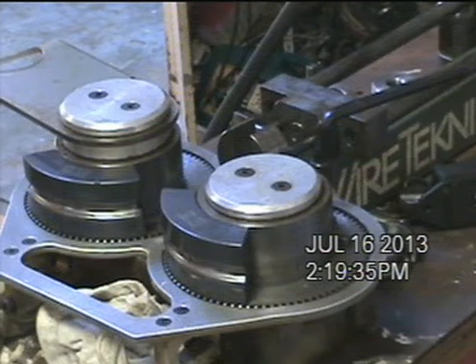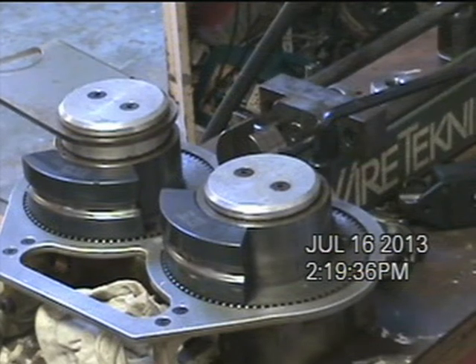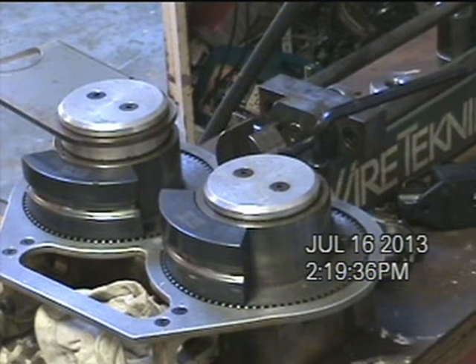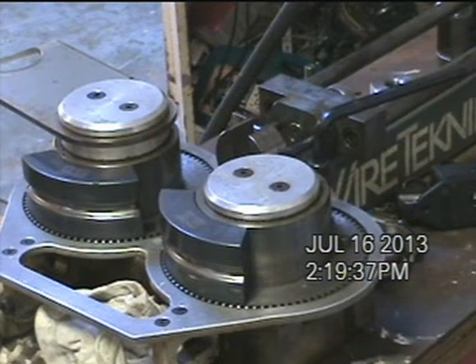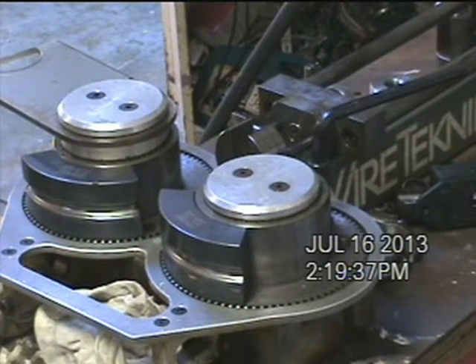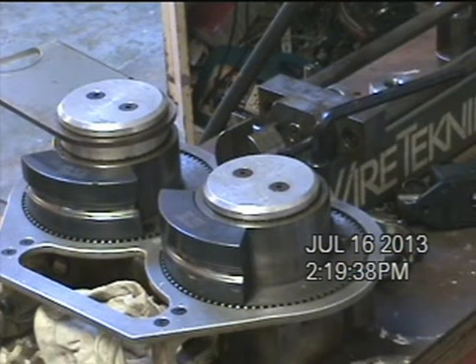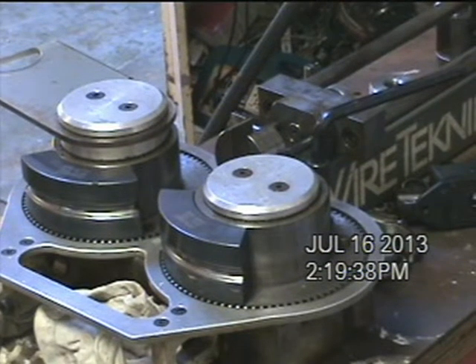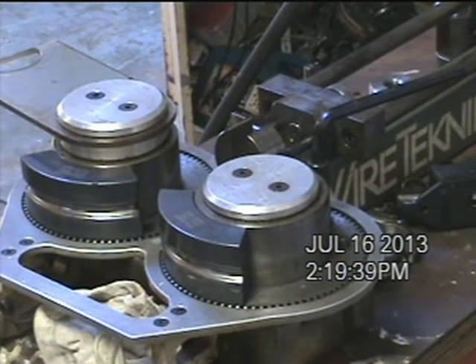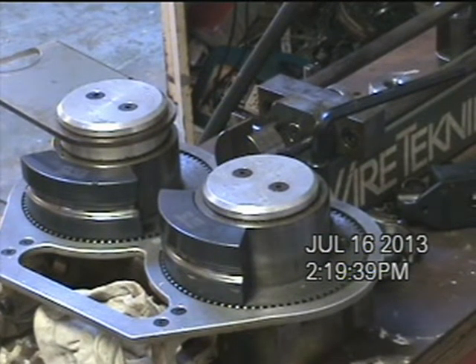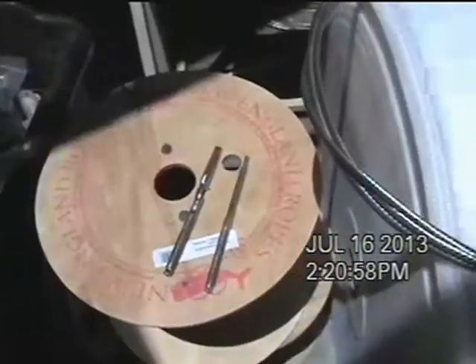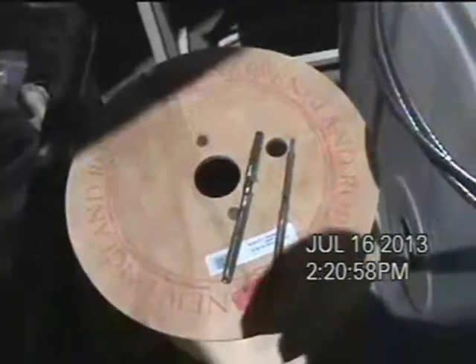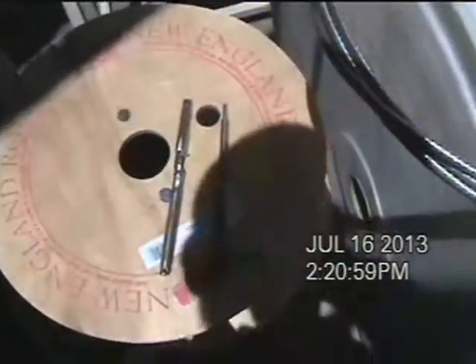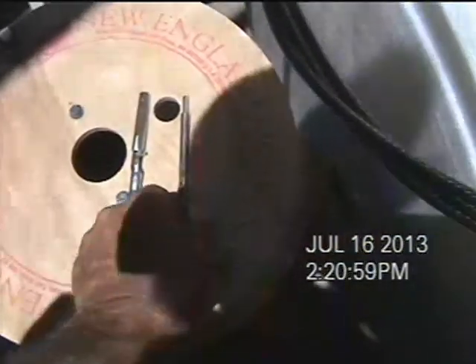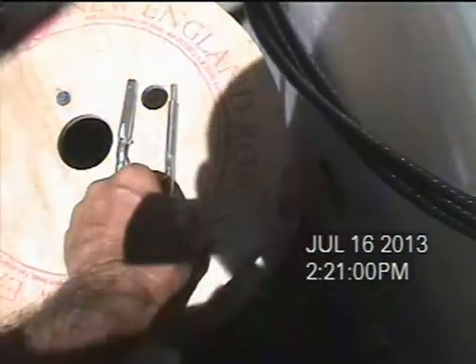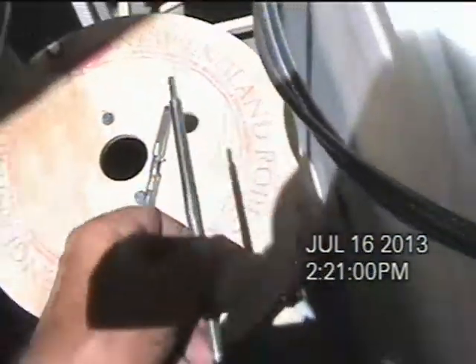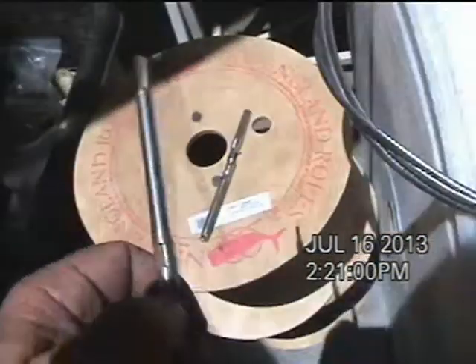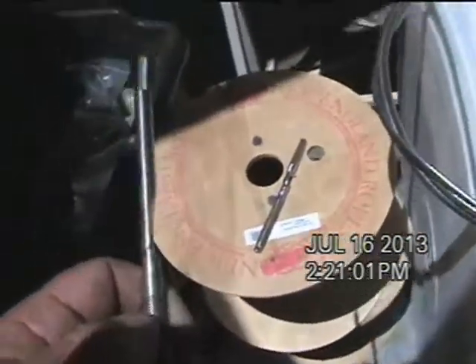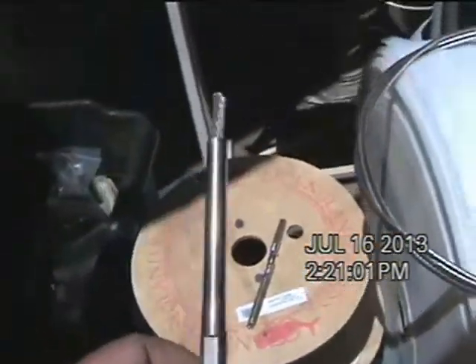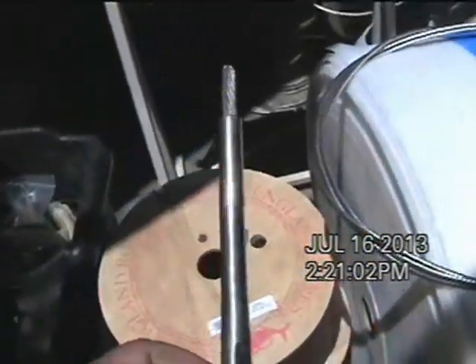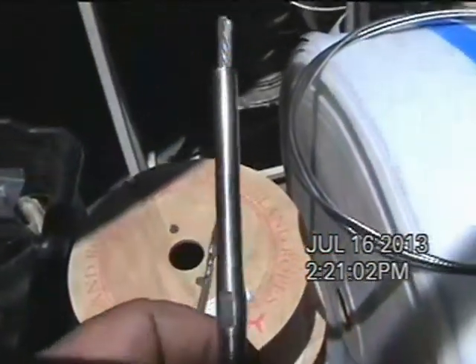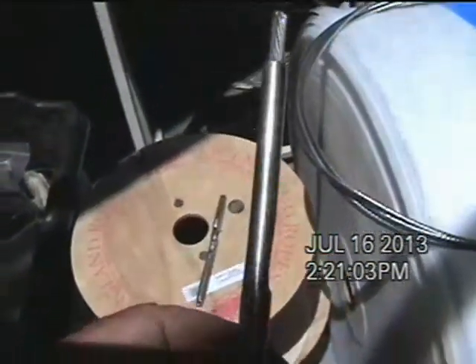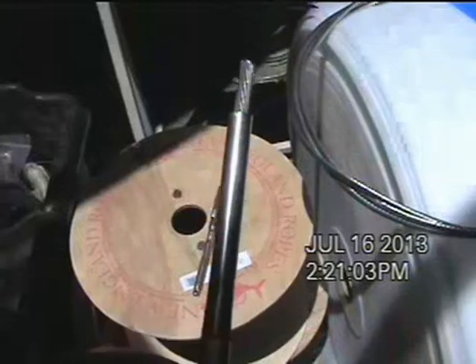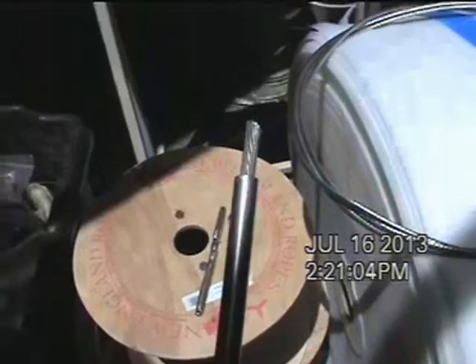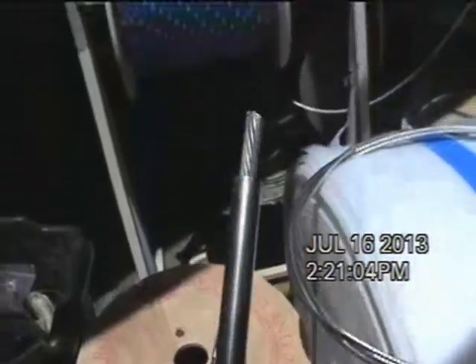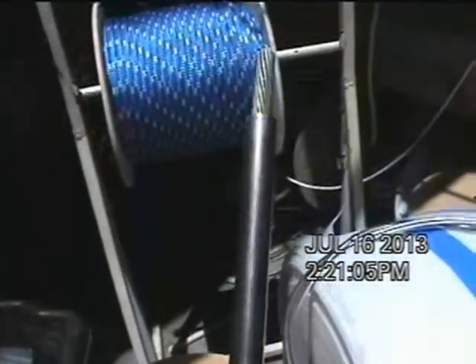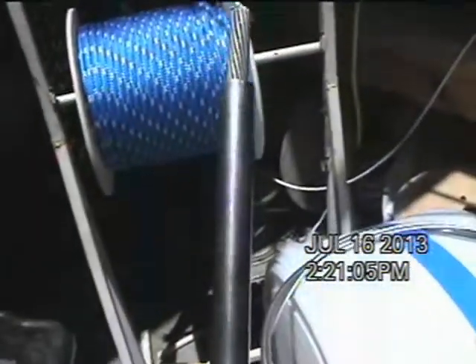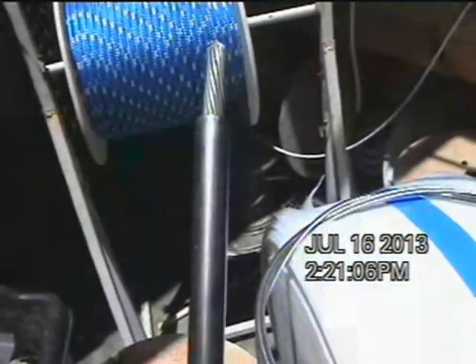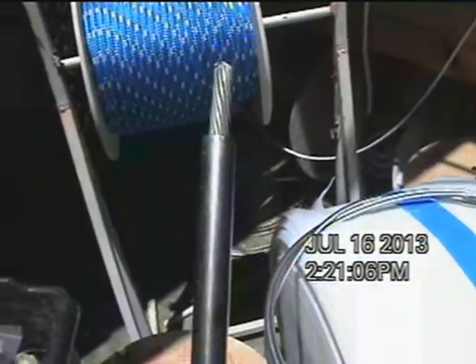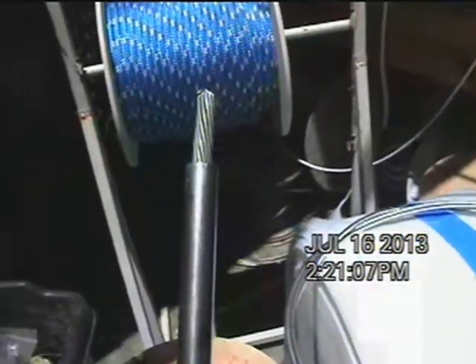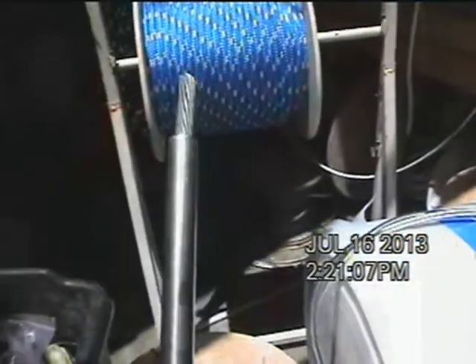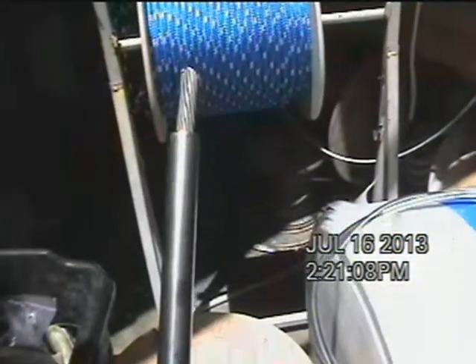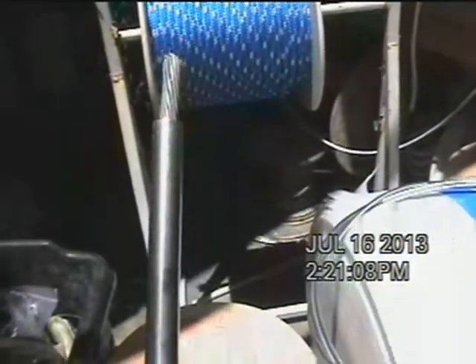This is a Wiretechnic roller swaging machine. If you have swage fittings on your boat as opposed to mechanical fittings, you're going to have swage fittings that are either done on a rotary swage machine or on a roller swage machine.